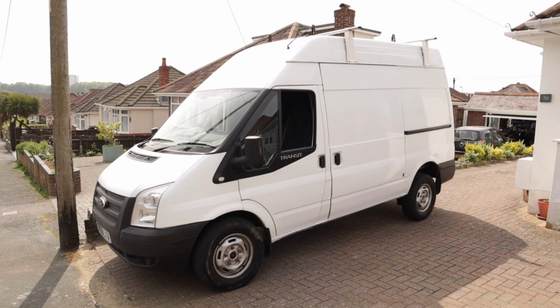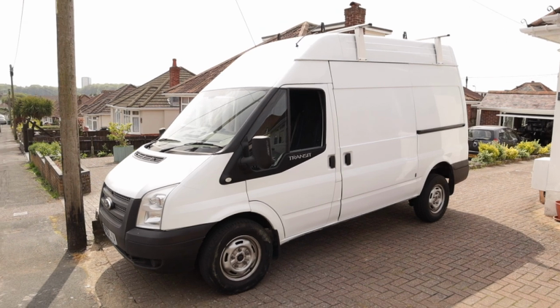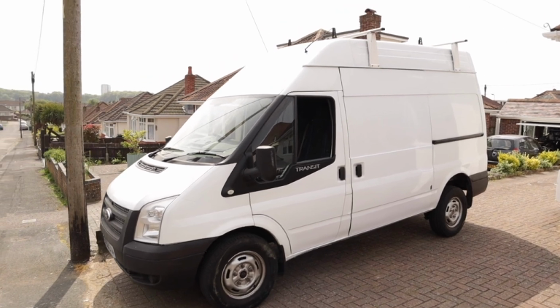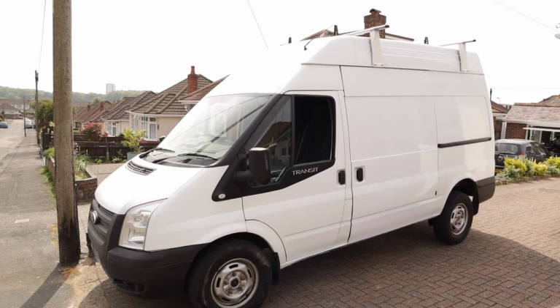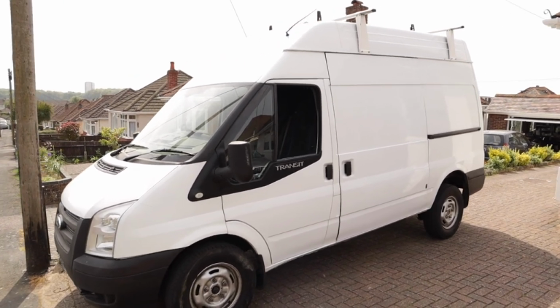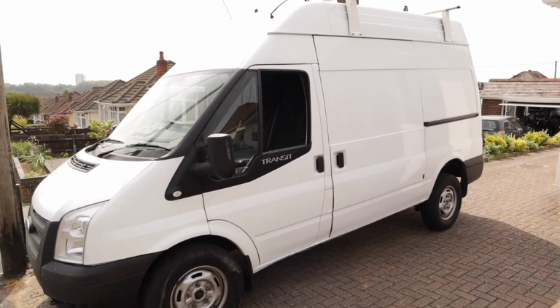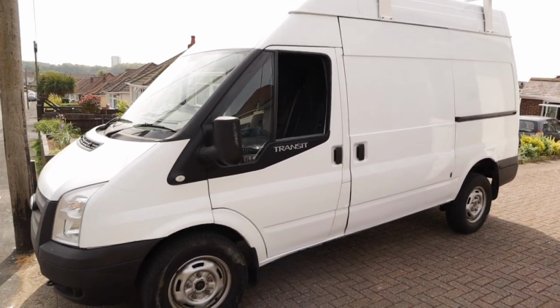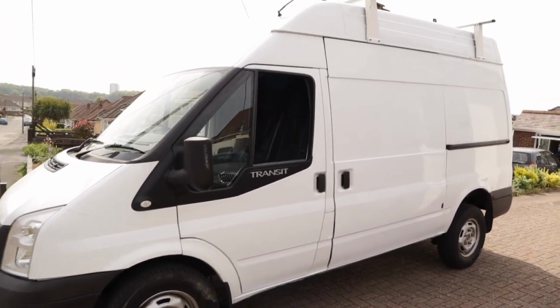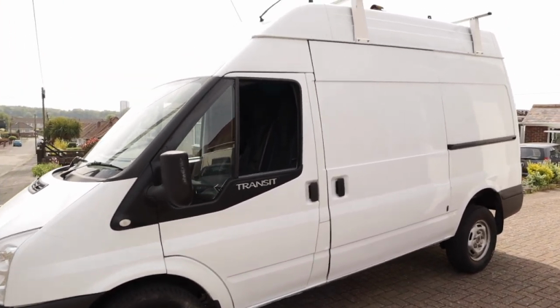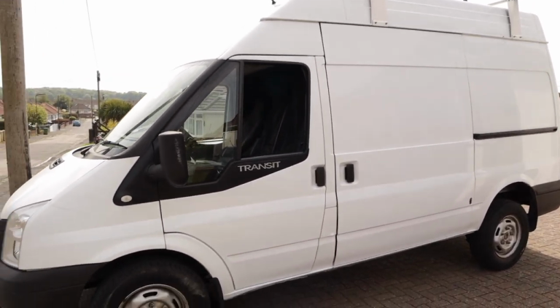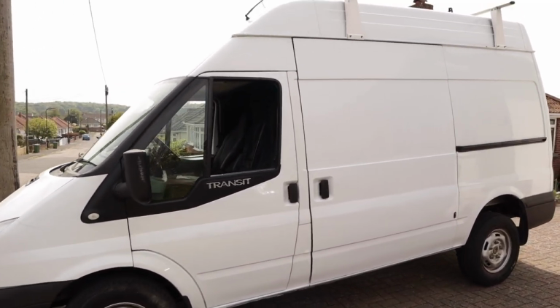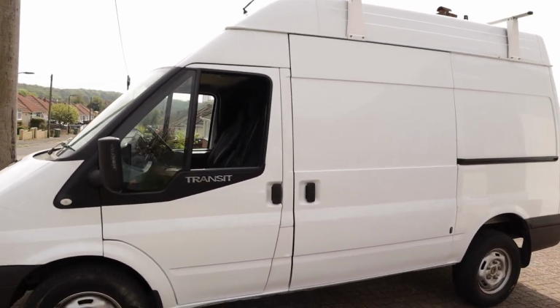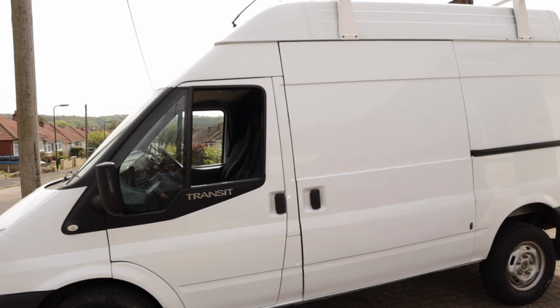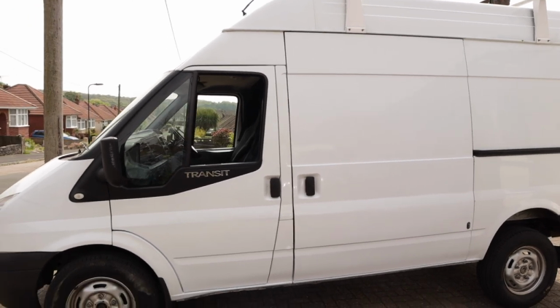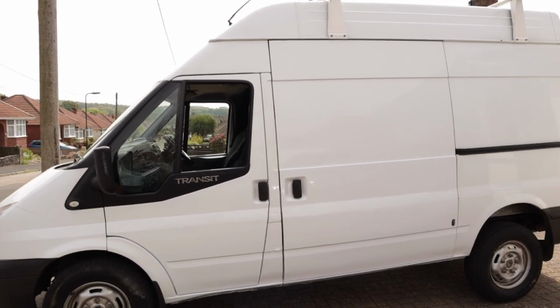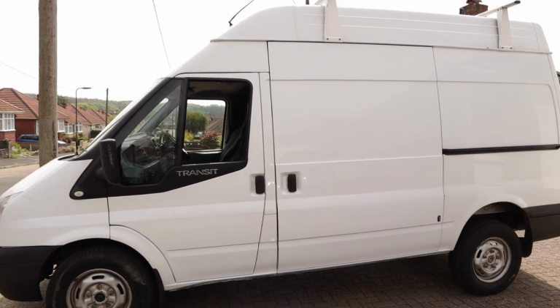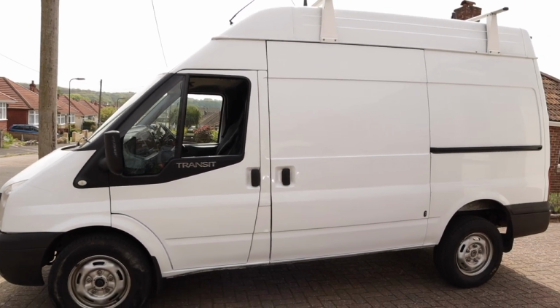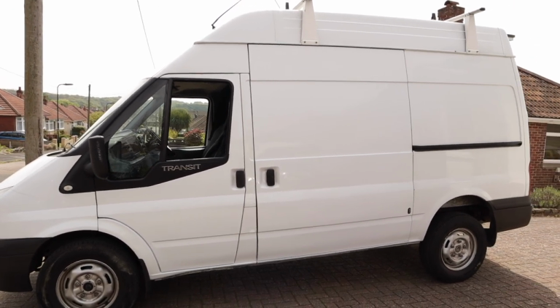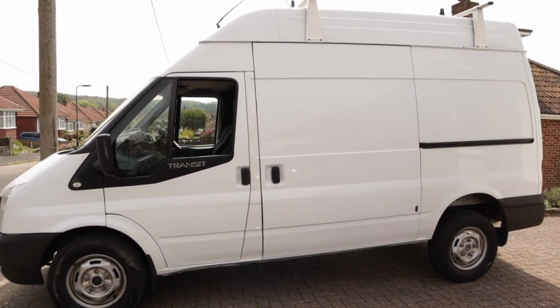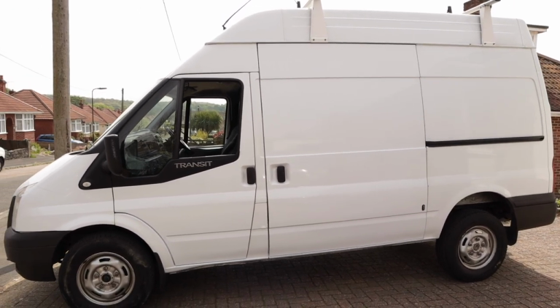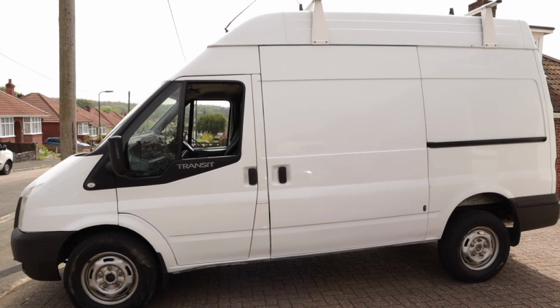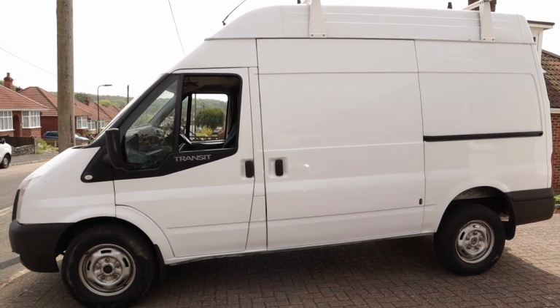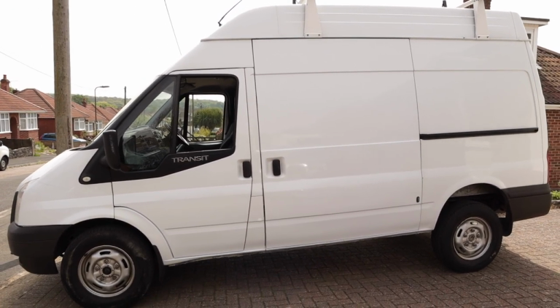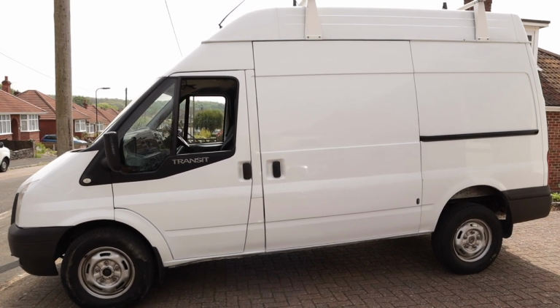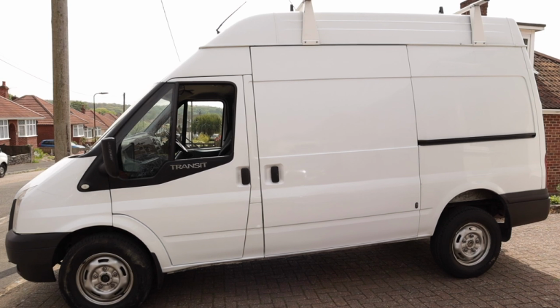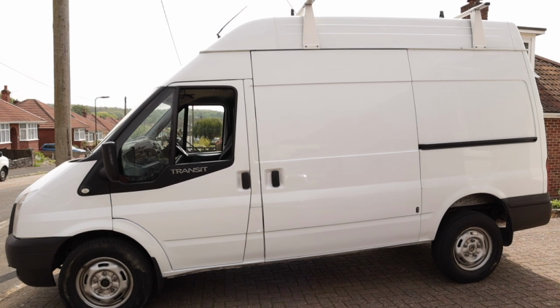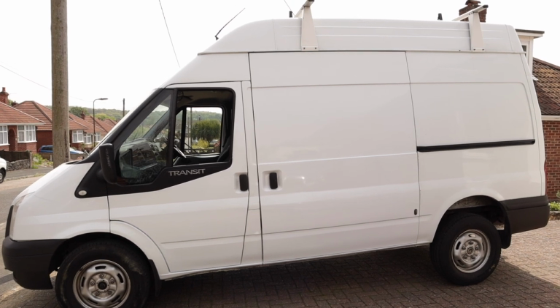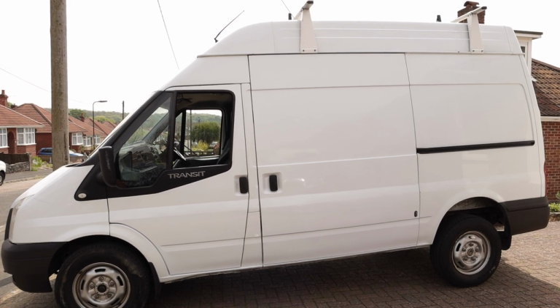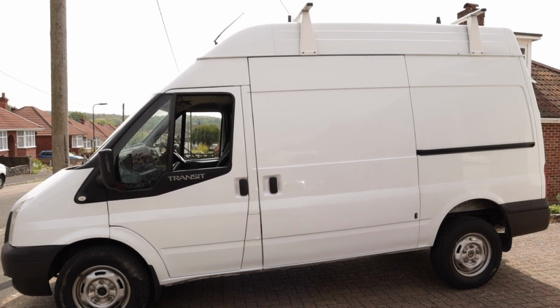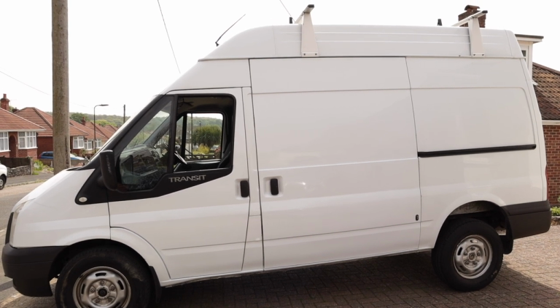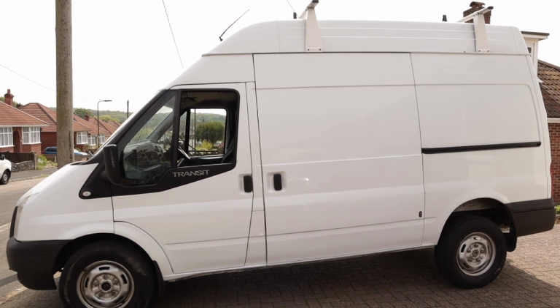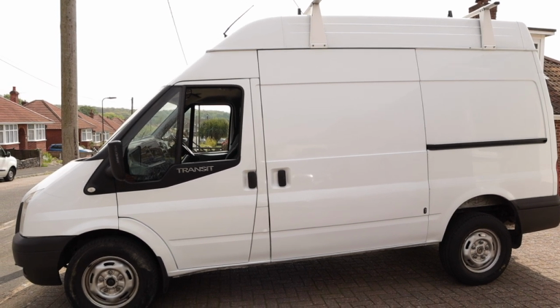It's not in bad condition — not perfect, it's got a few little nicks and scratches, a few dinks and dents, but you'd be struggling to find a six-year-old van that hasn't. It took me quite a while to find this one.